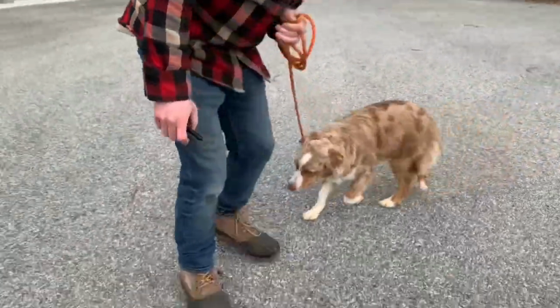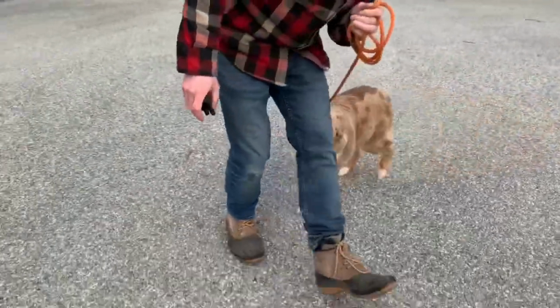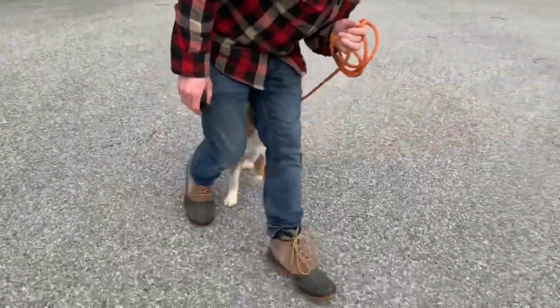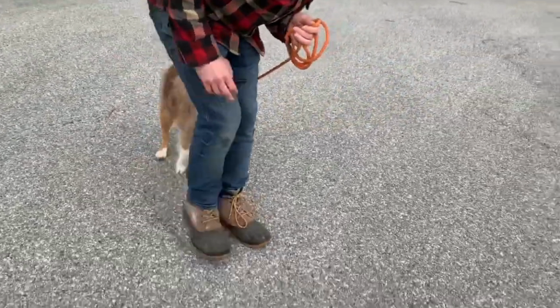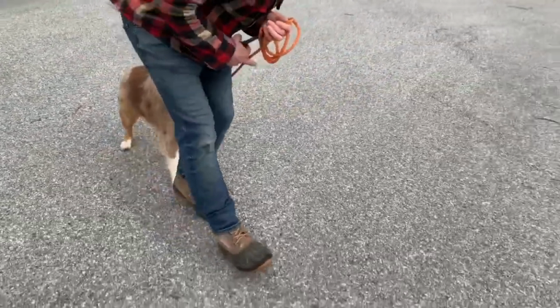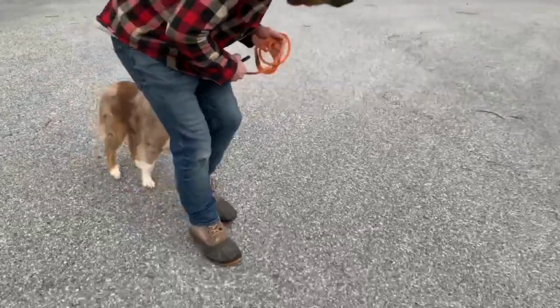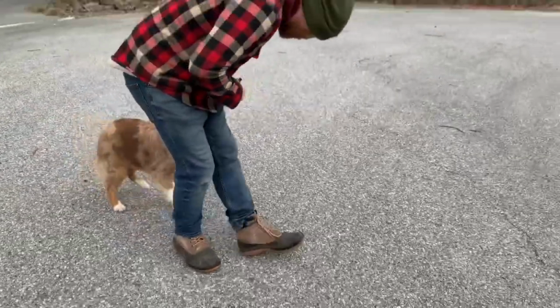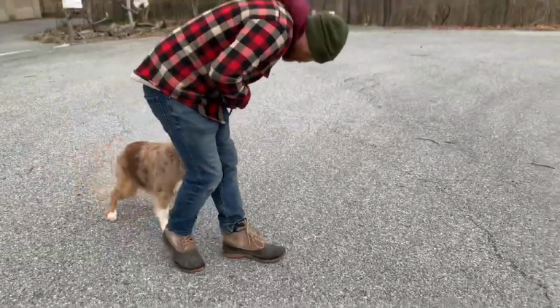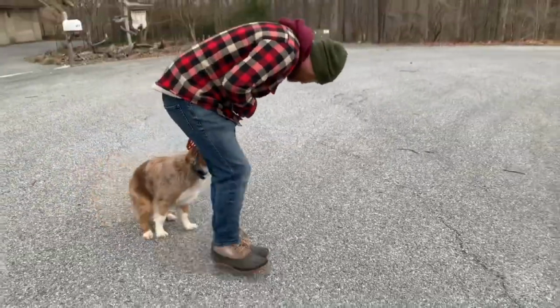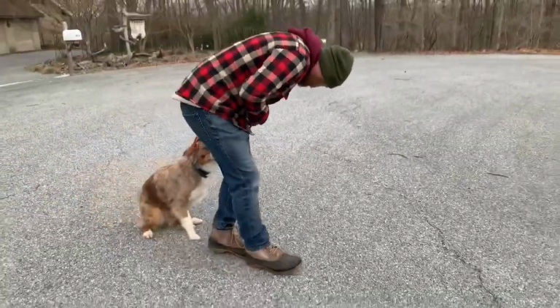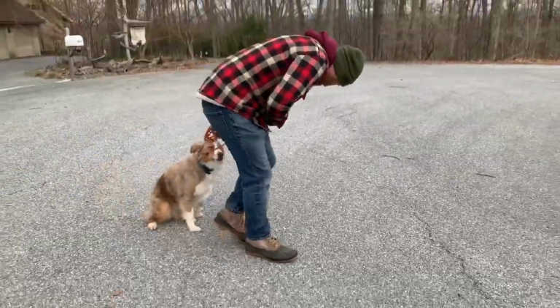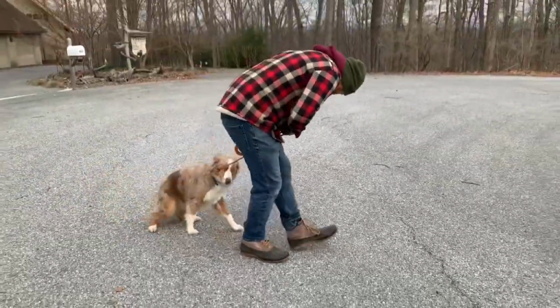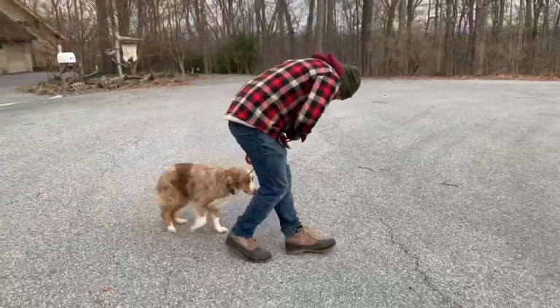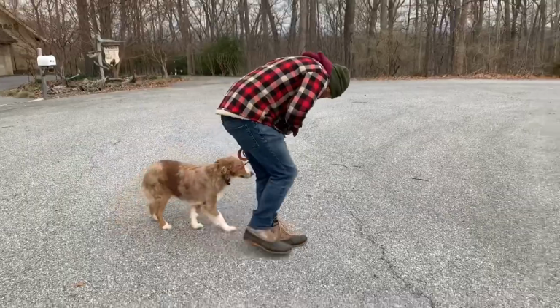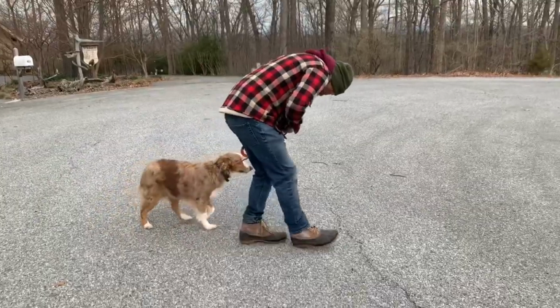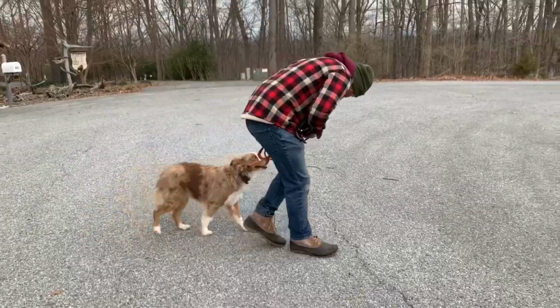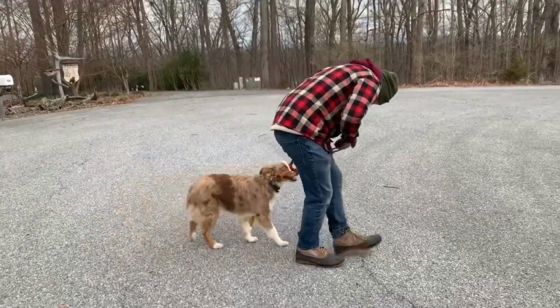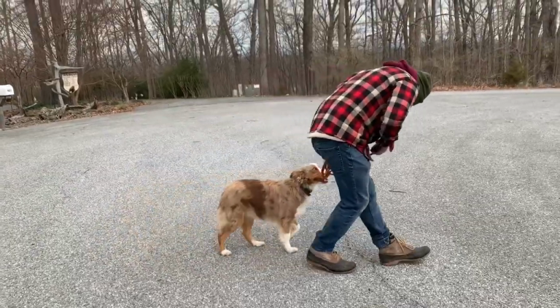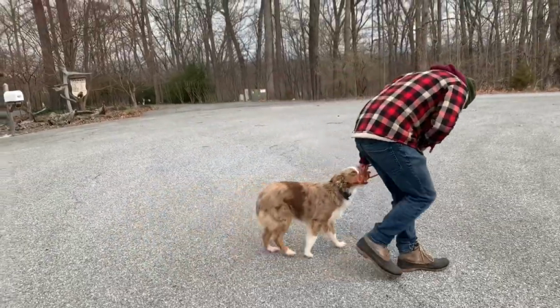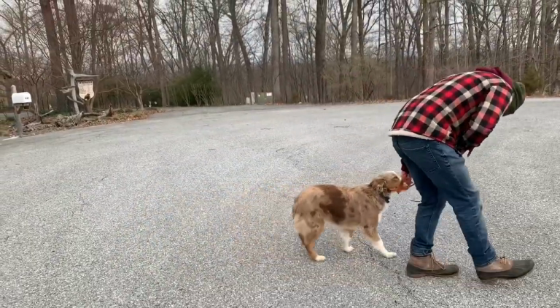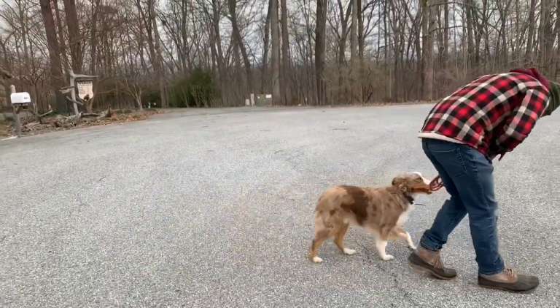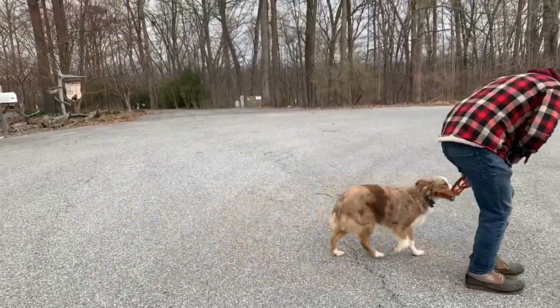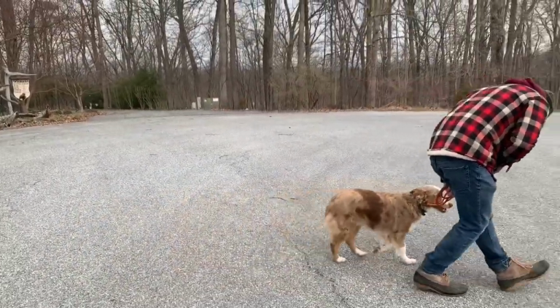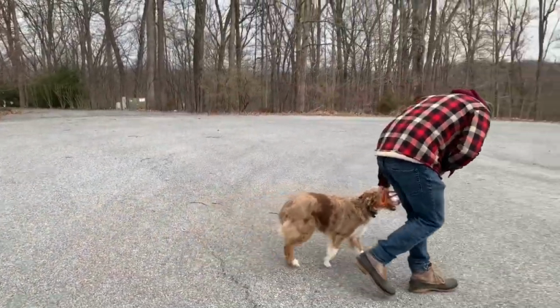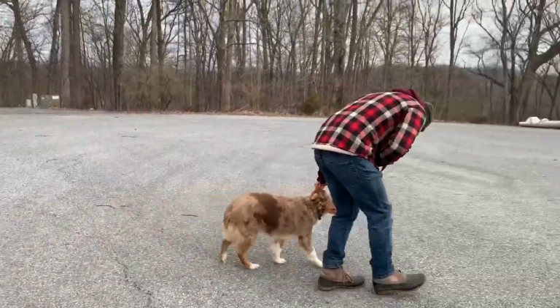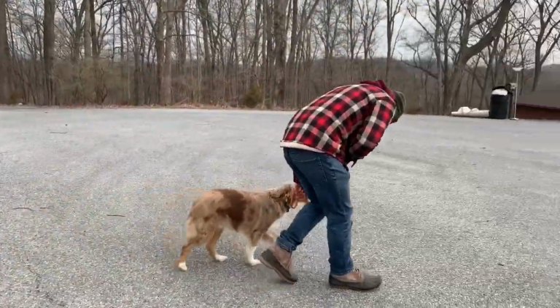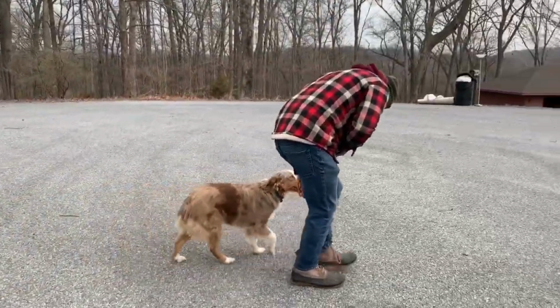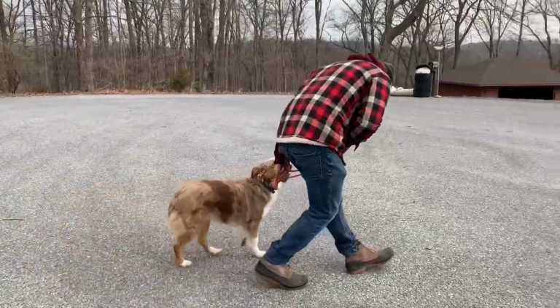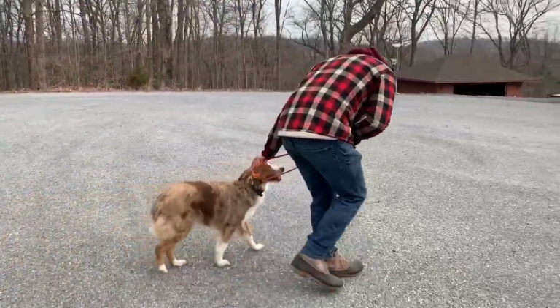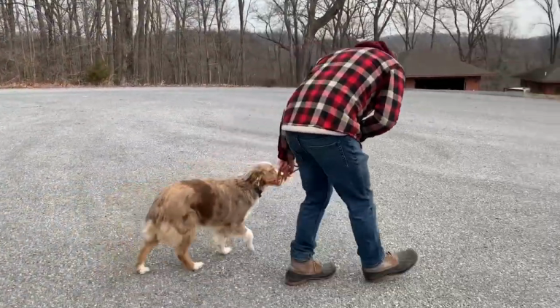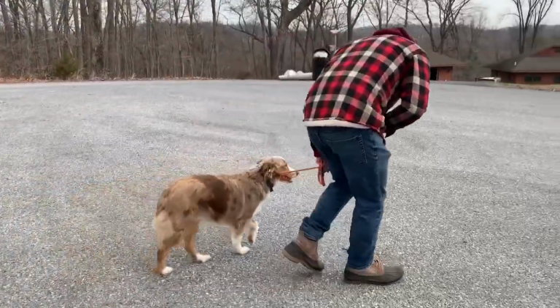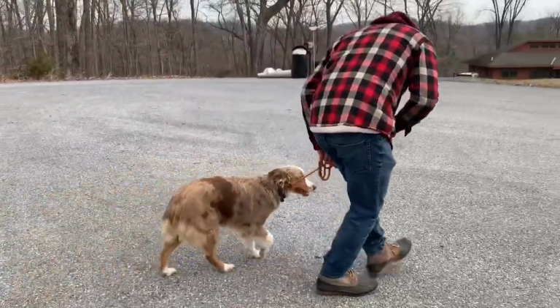Good boy. Good boy. That's right. That's right.